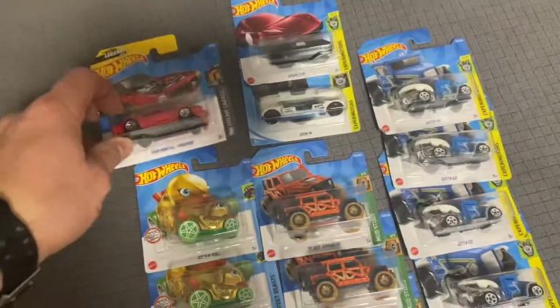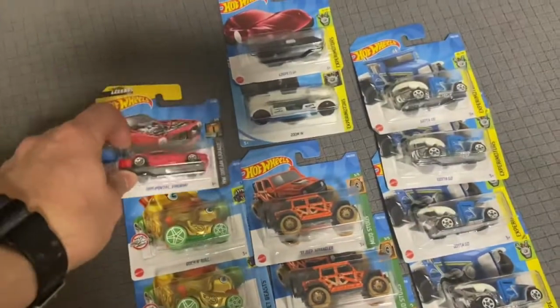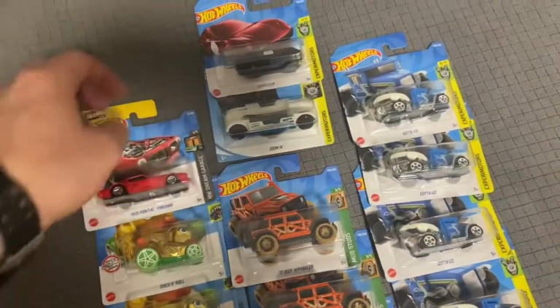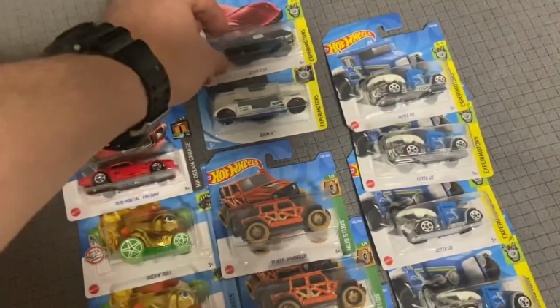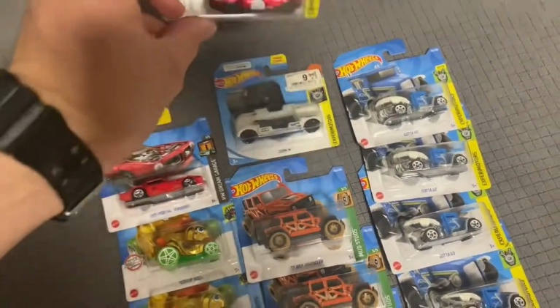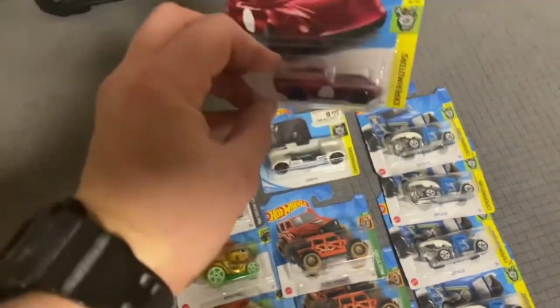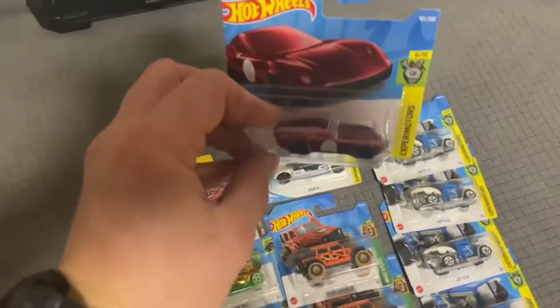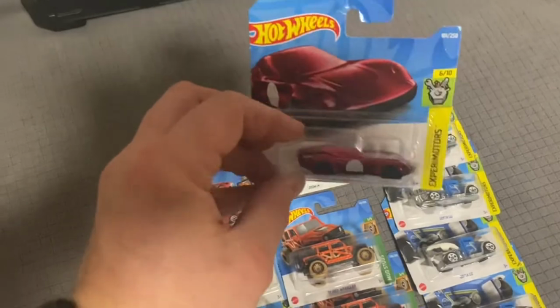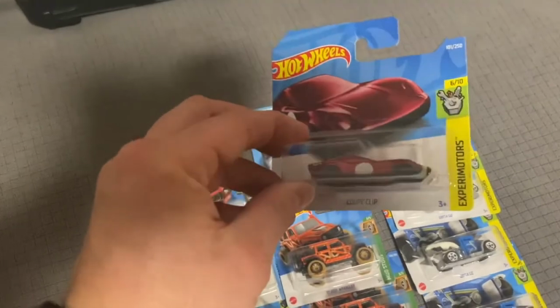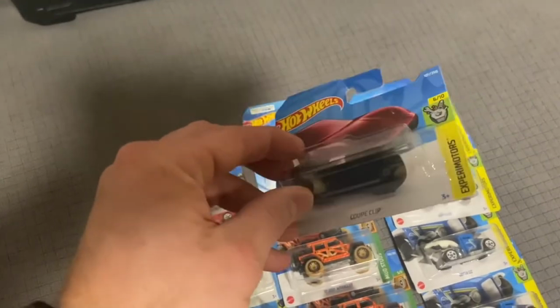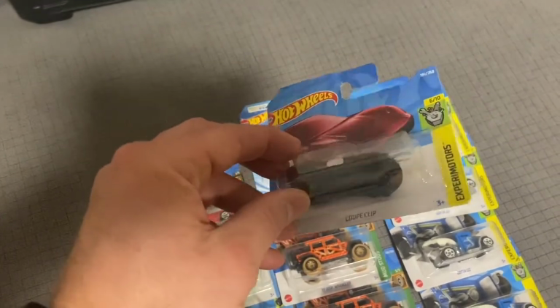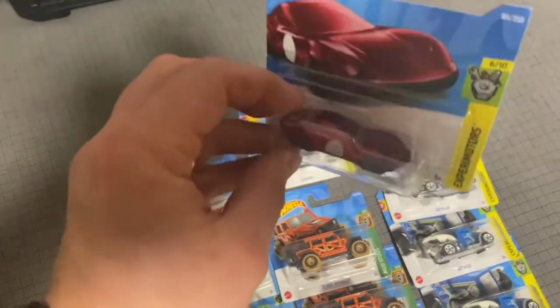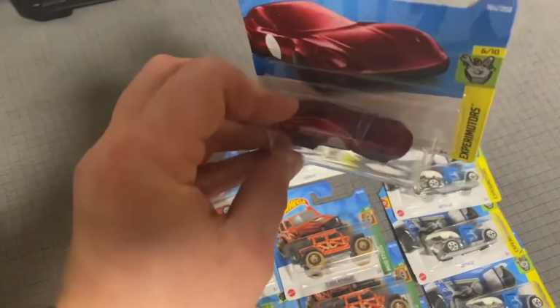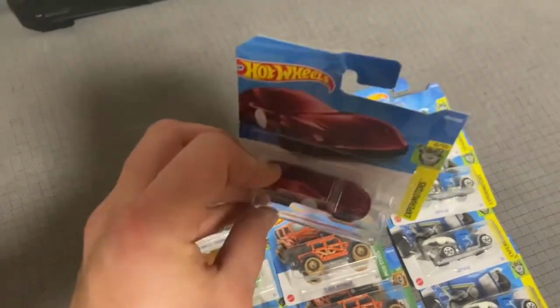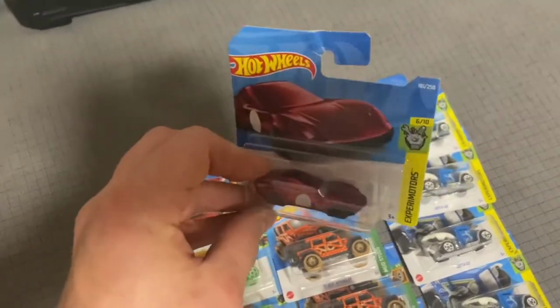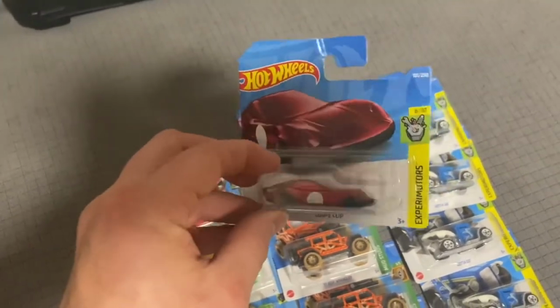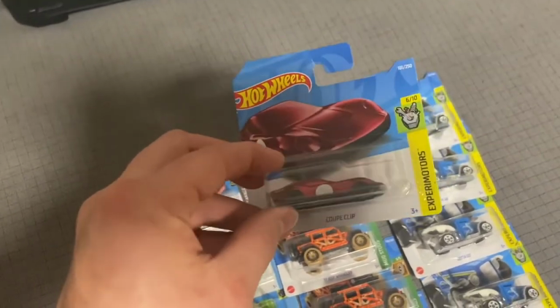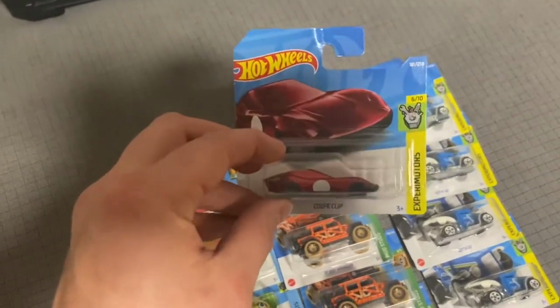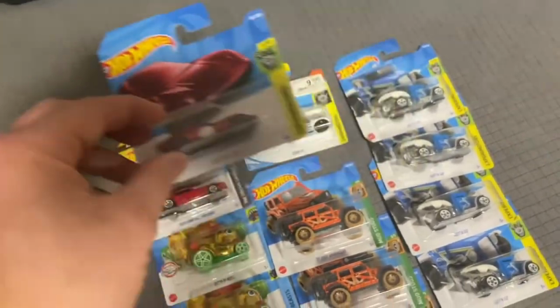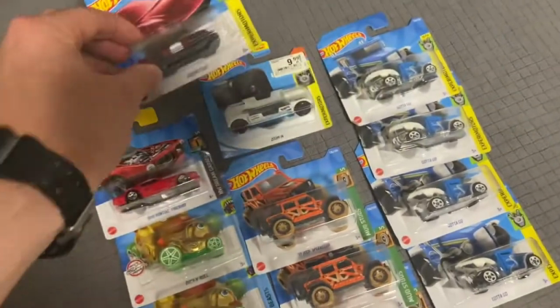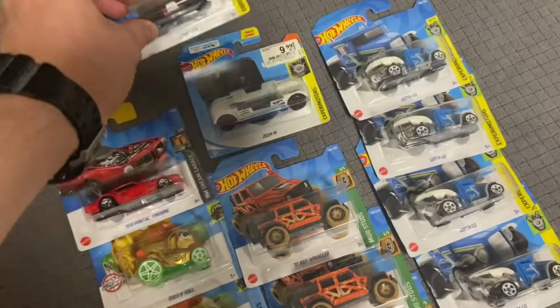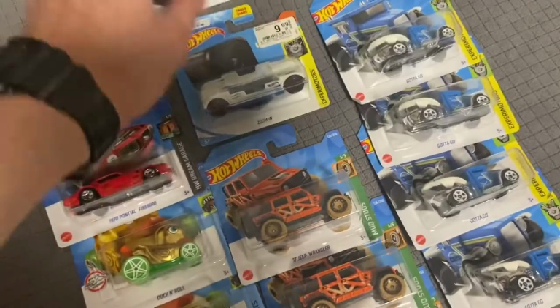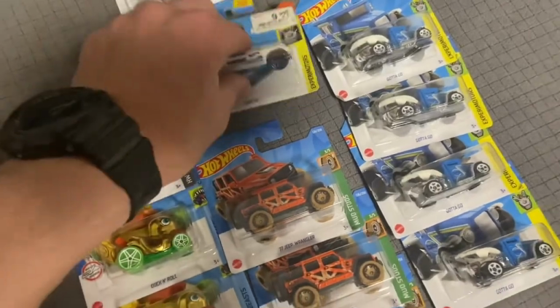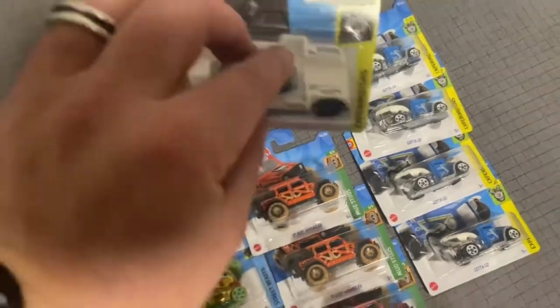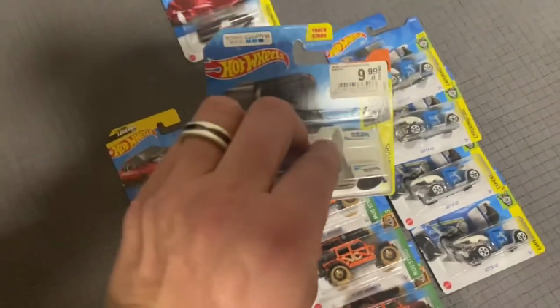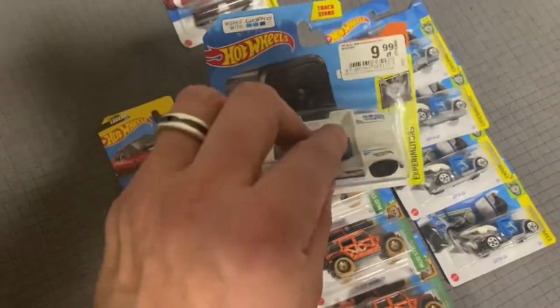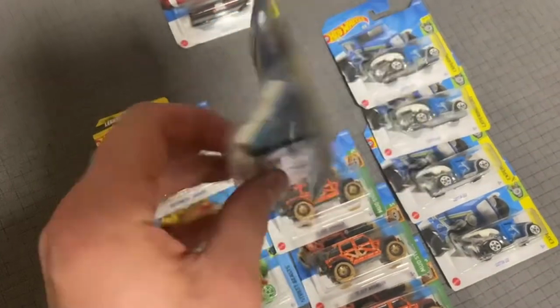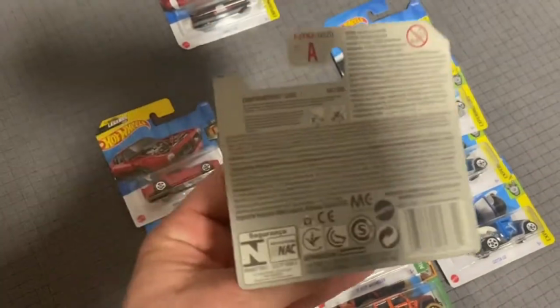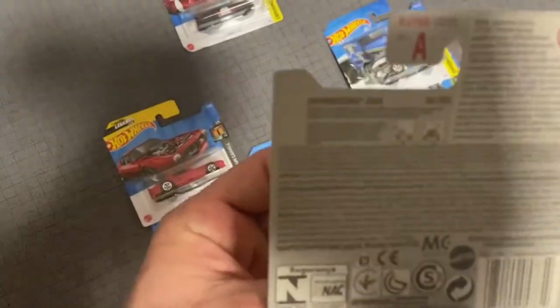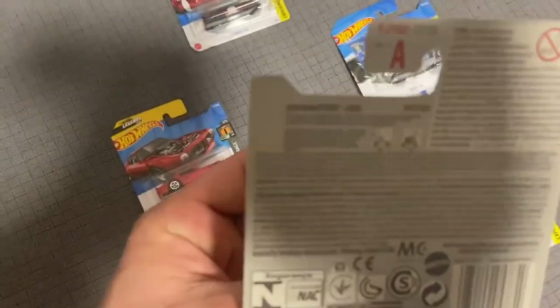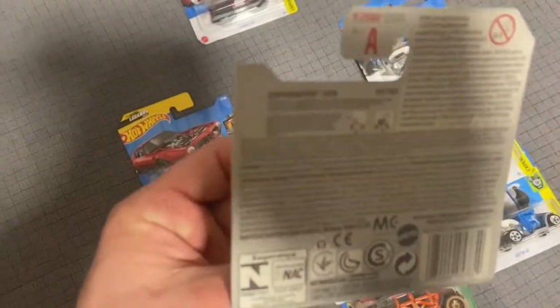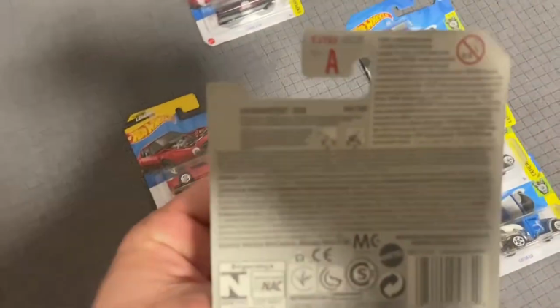The Car Clip — didn't know if I was gonna get it, I was a little pessimistic about it, but we got one. And this one I was actually pretty surprised — this one's from... can you focus in there?